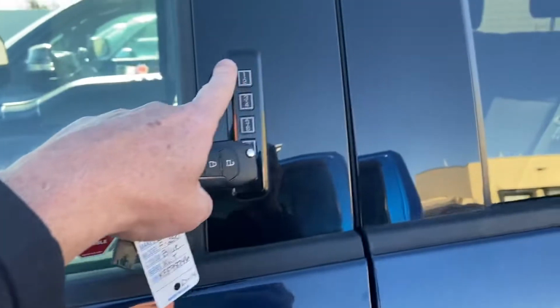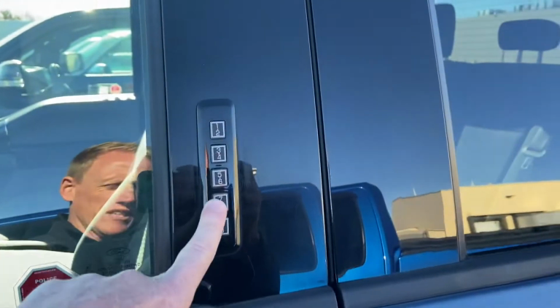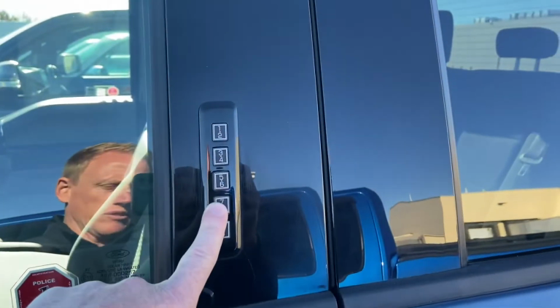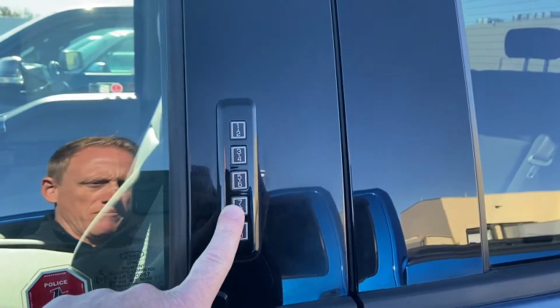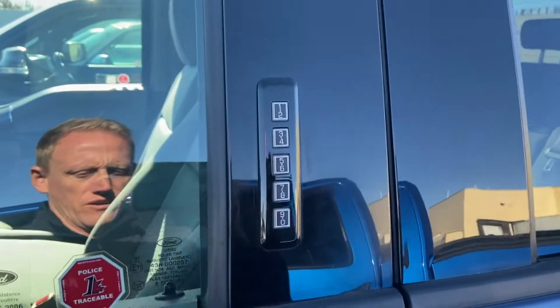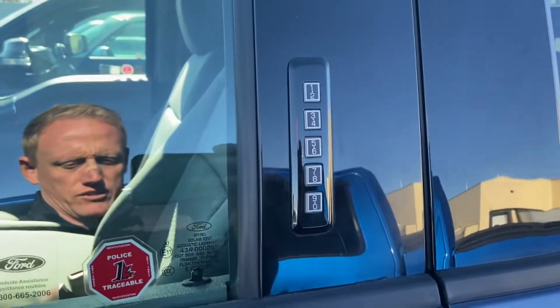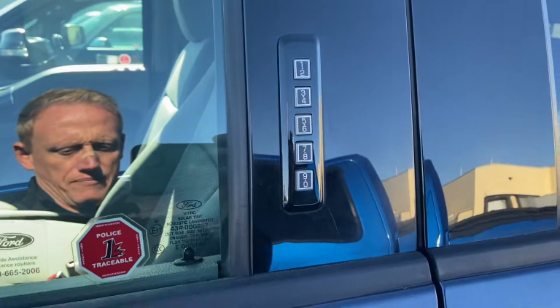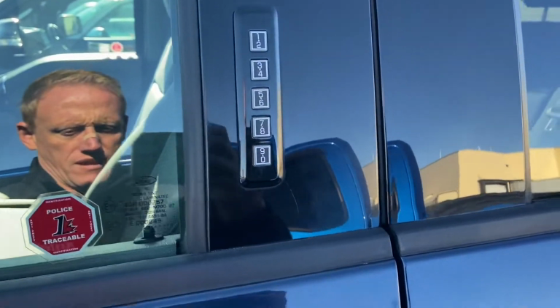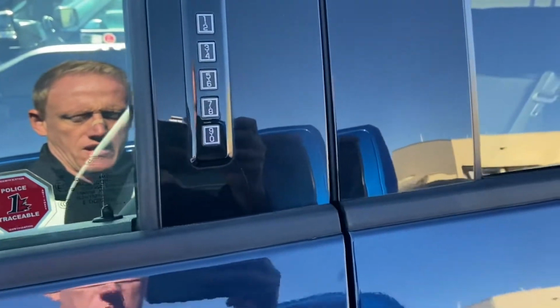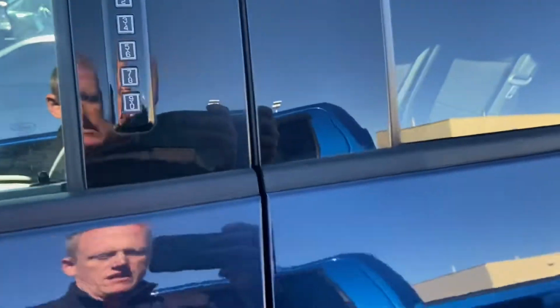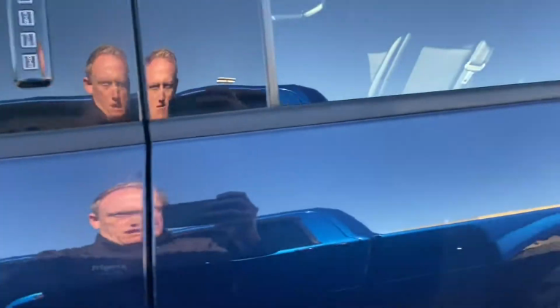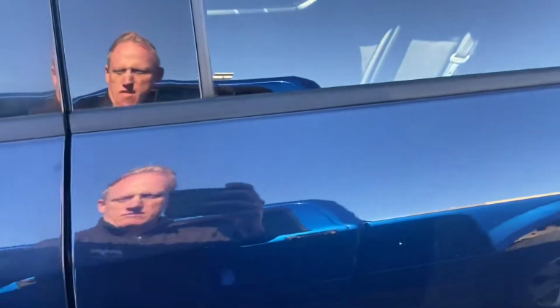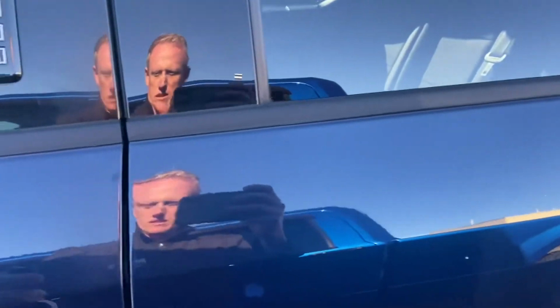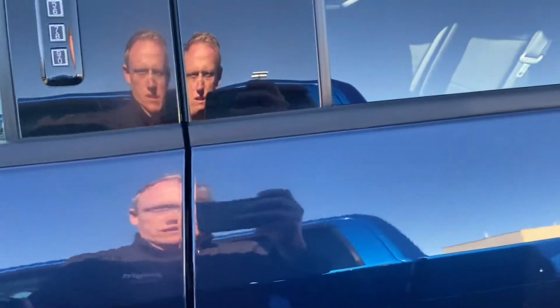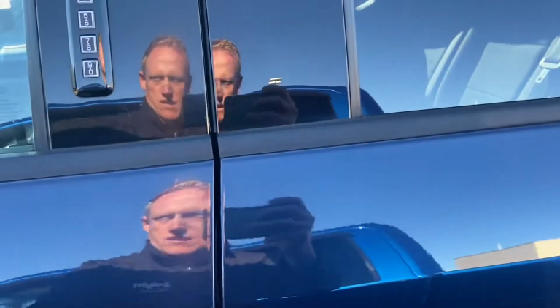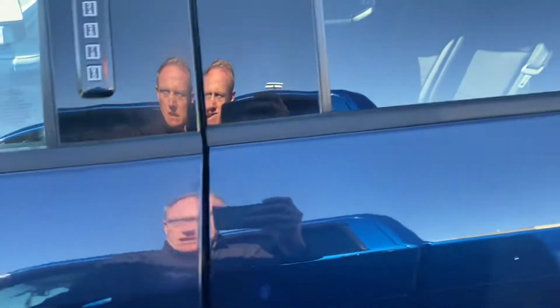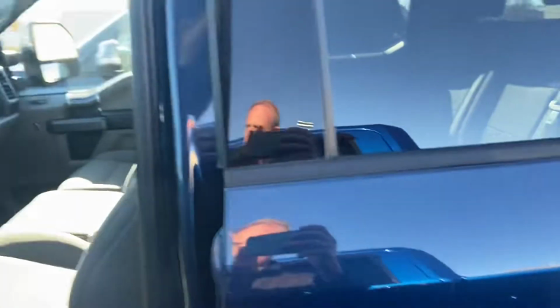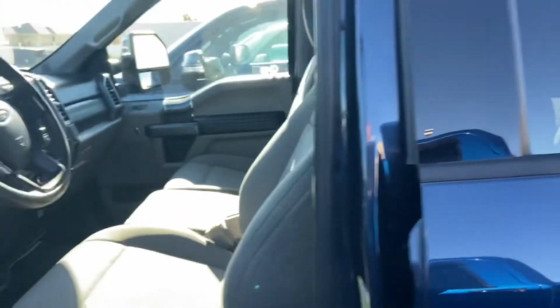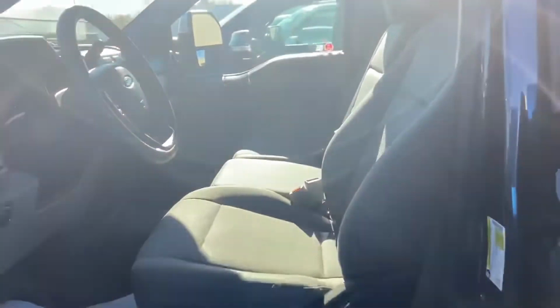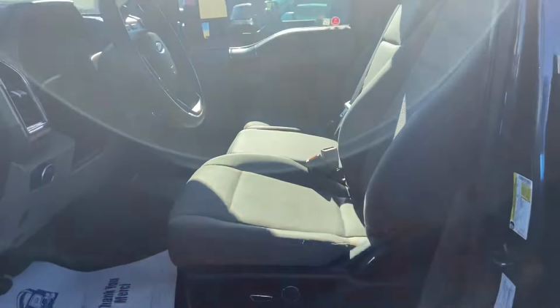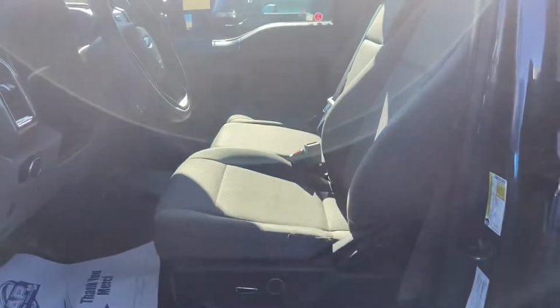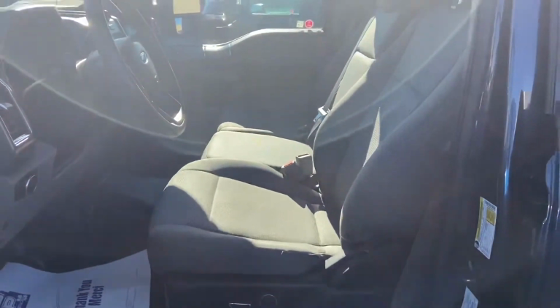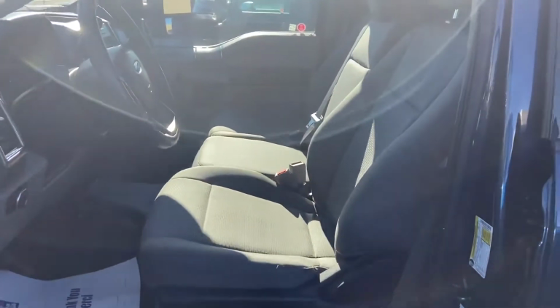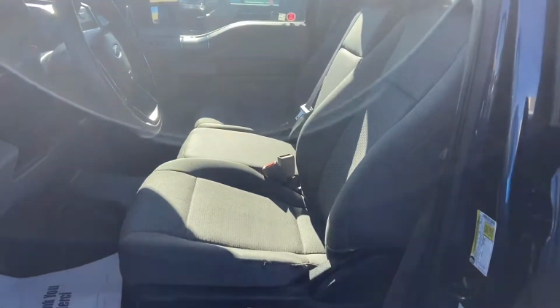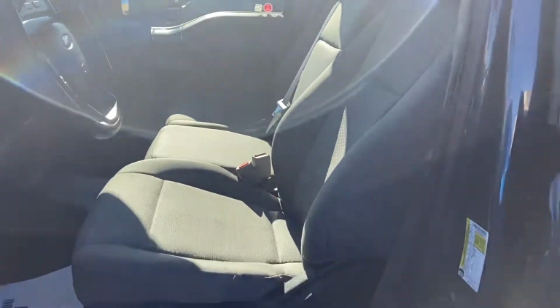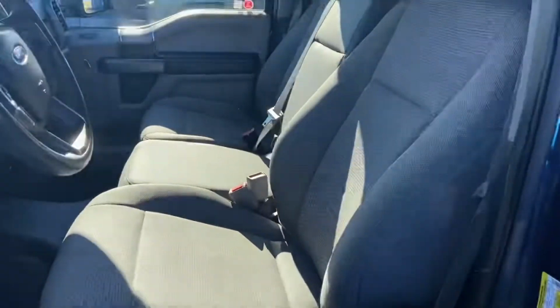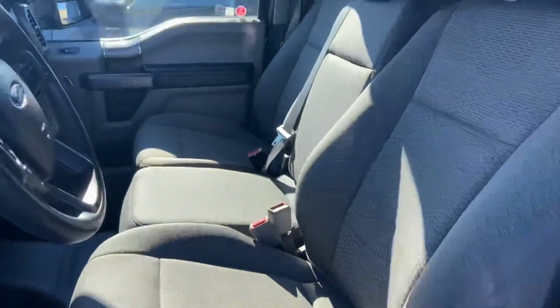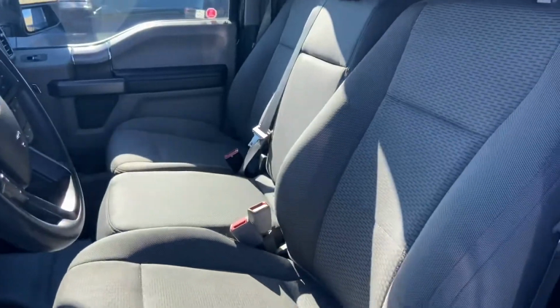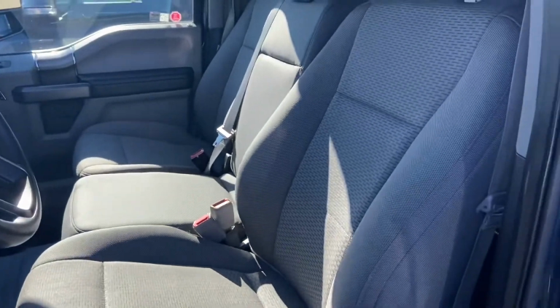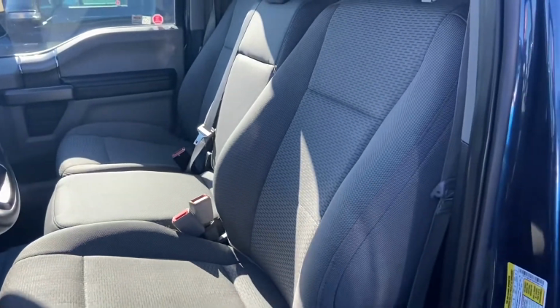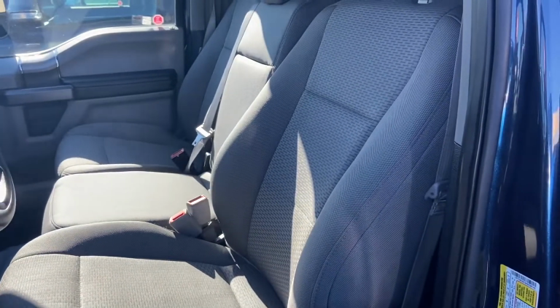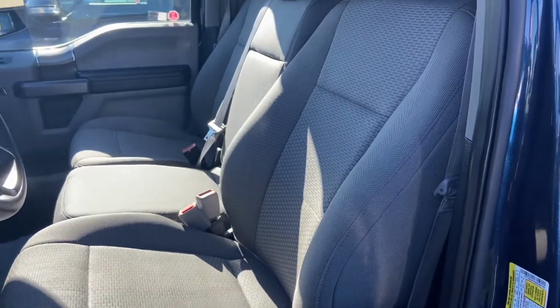The truck does come with the door keypad code entry. And then the inside — I'll just try to get a better shot with the sun — is the gray cloth interior.